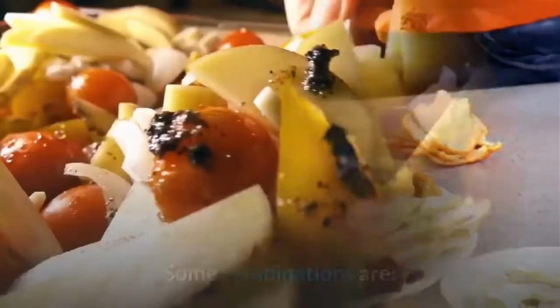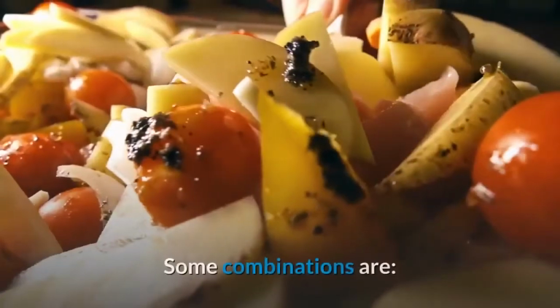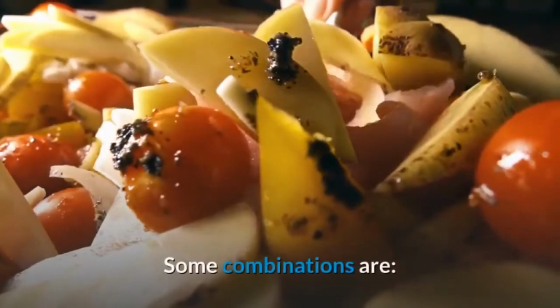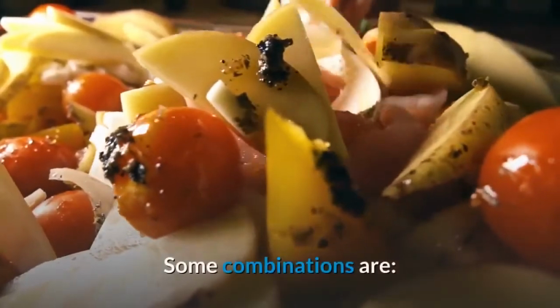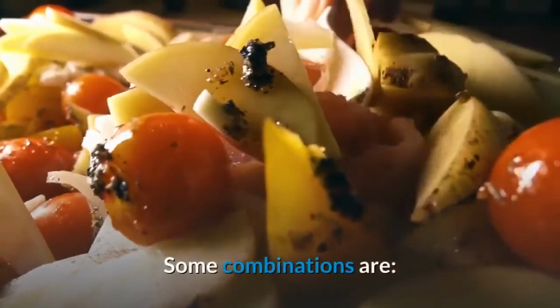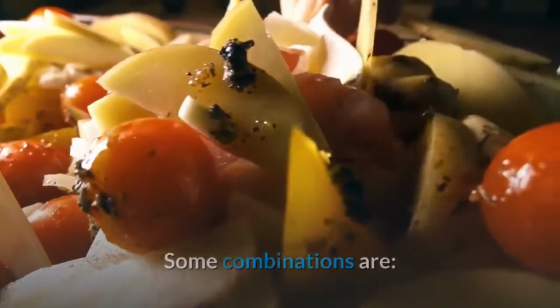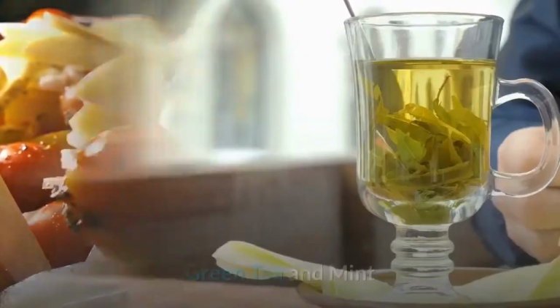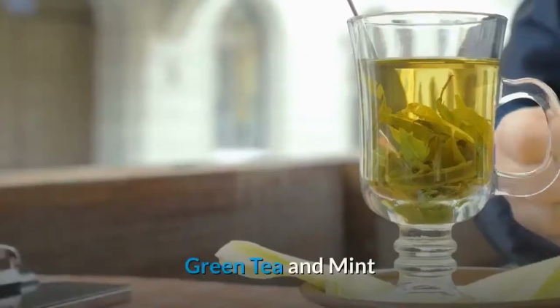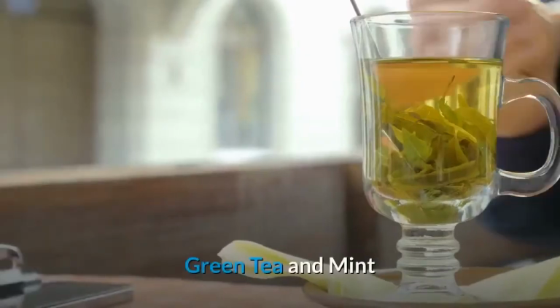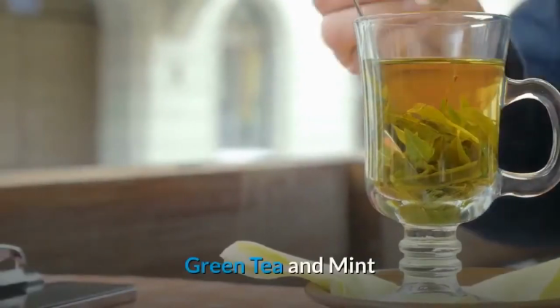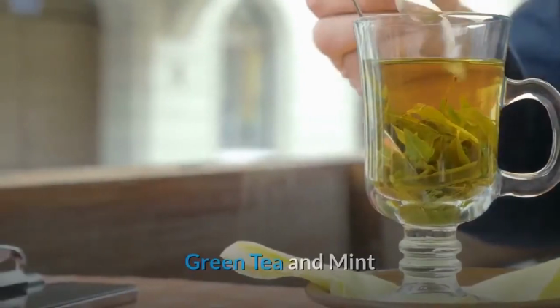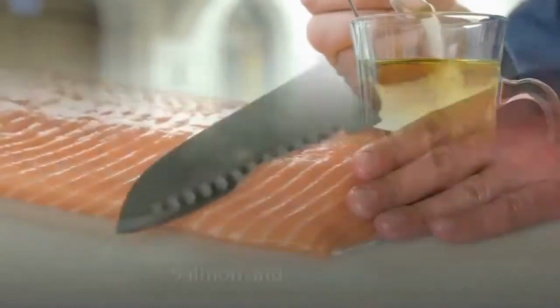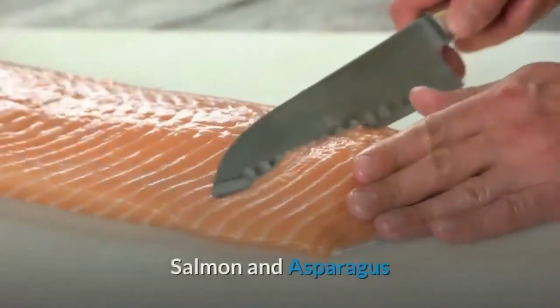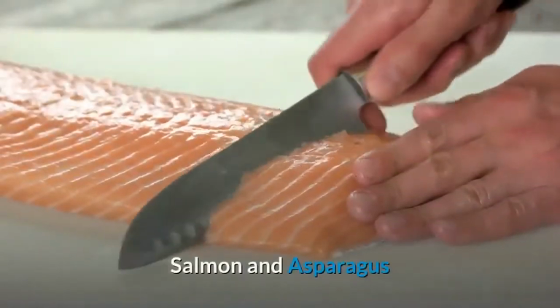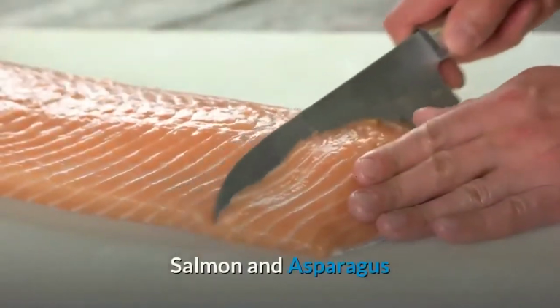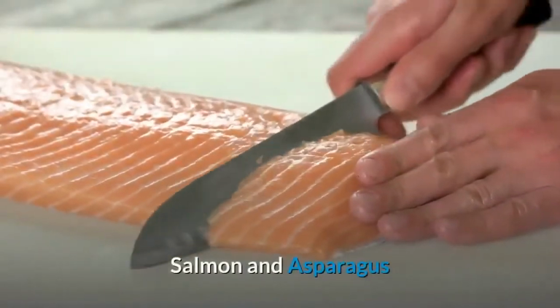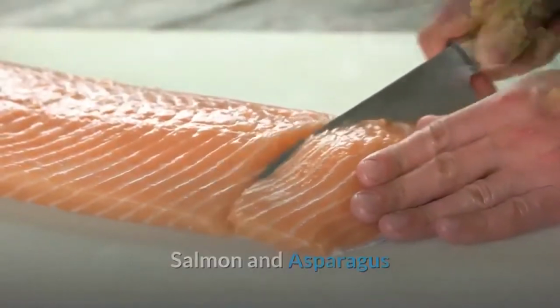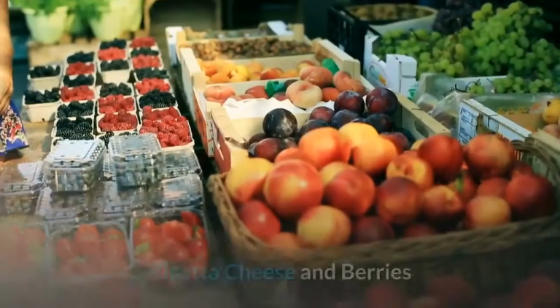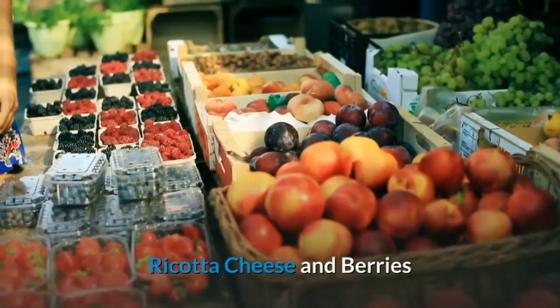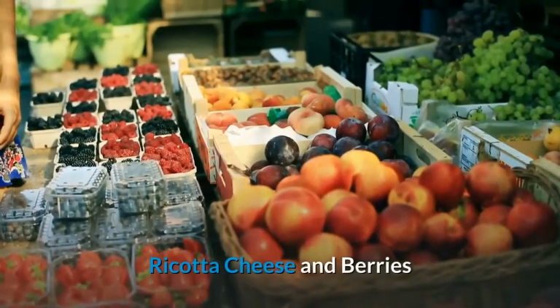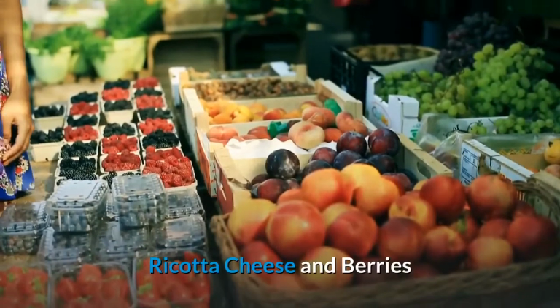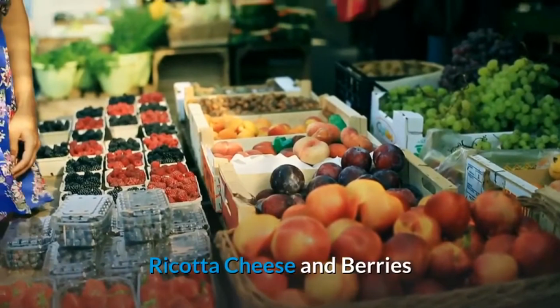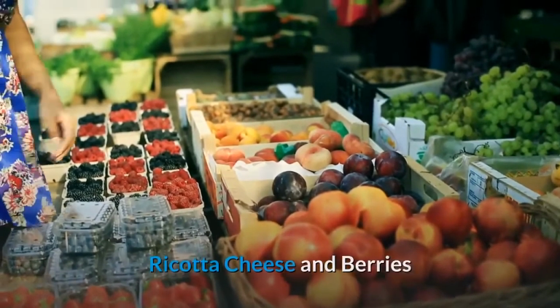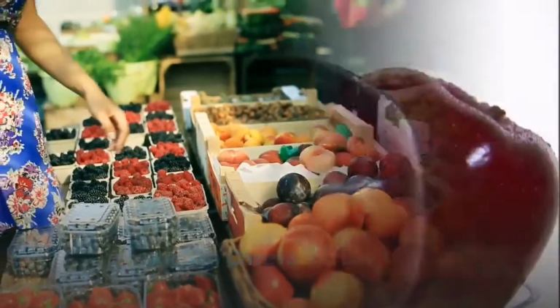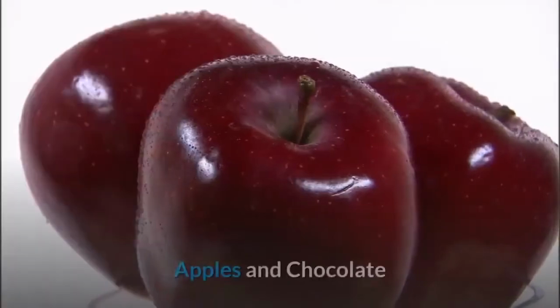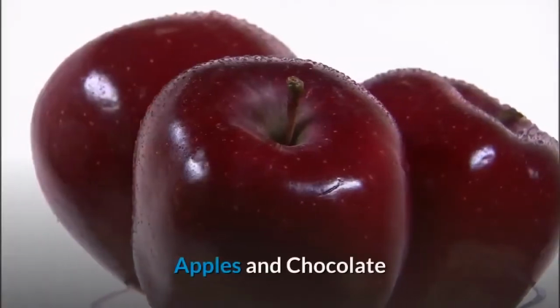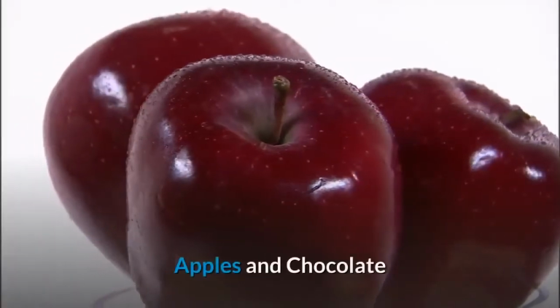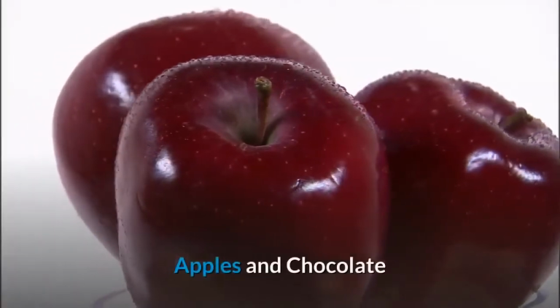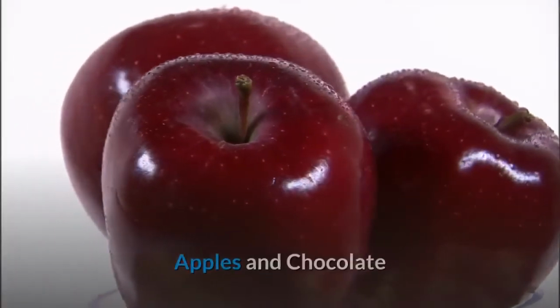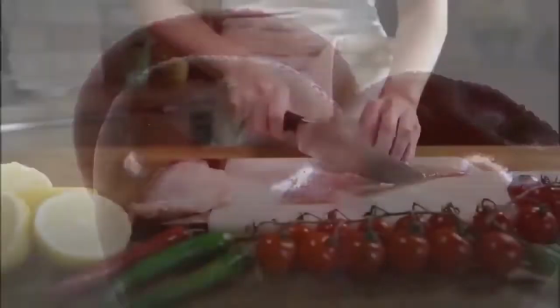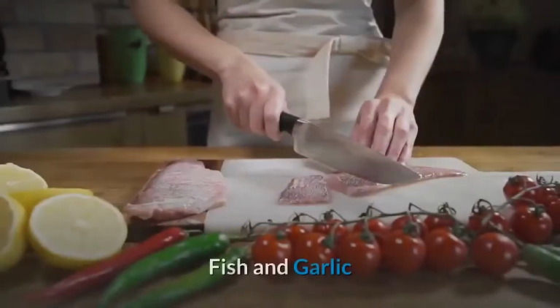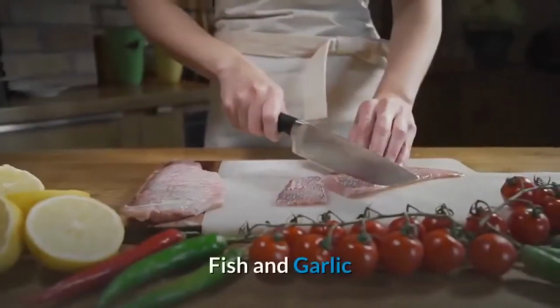Some example food combinations include: green tea and mint, salmon and asparagus, ricotta cheese and berries, apples and chocolate, and fish and garlic.